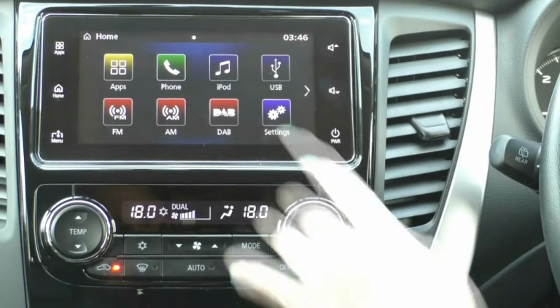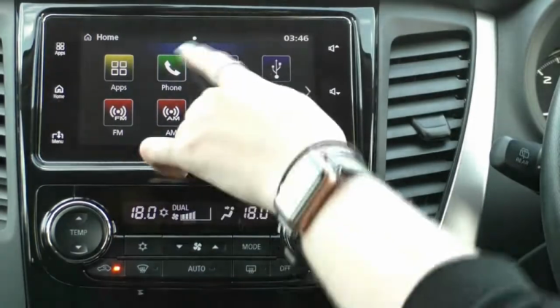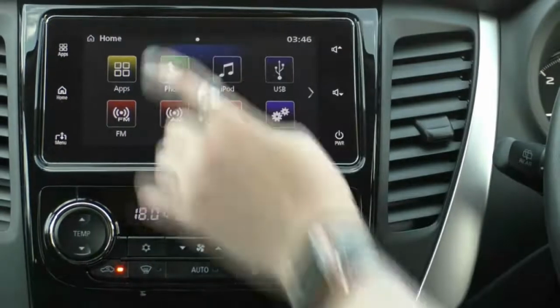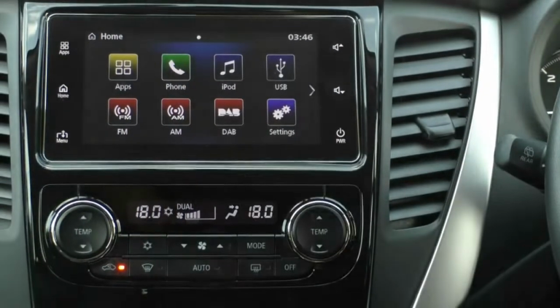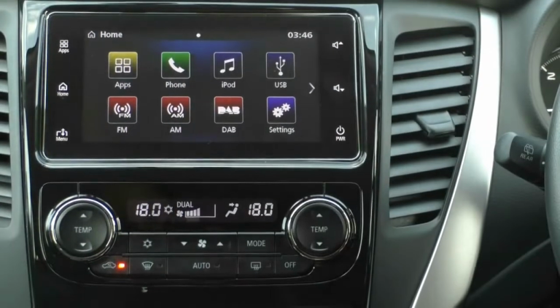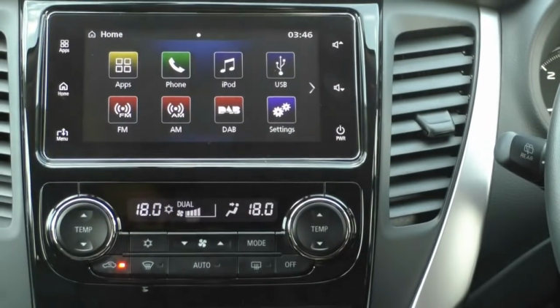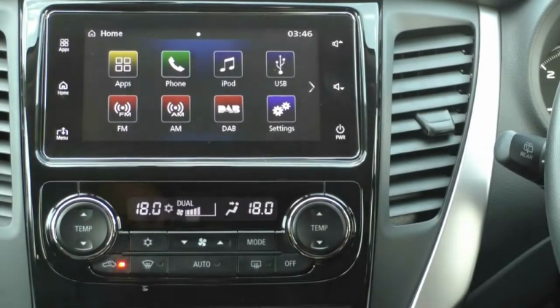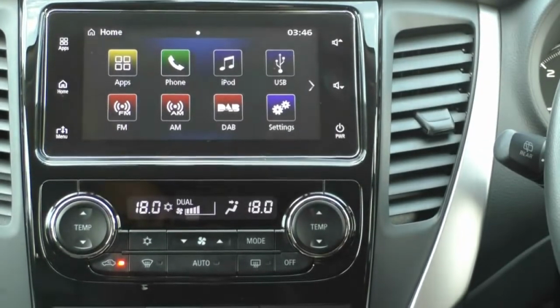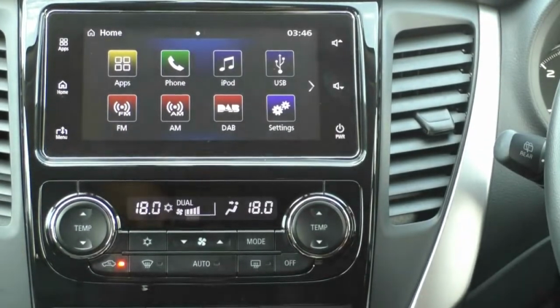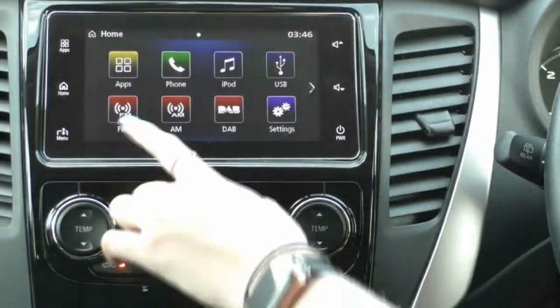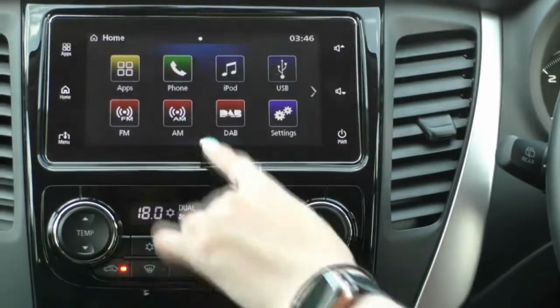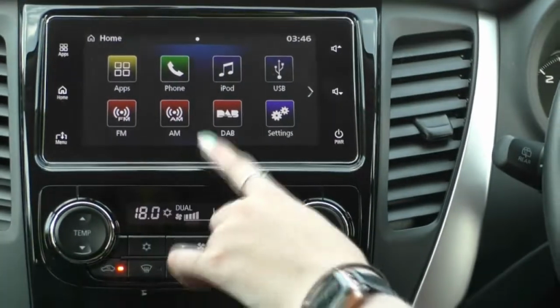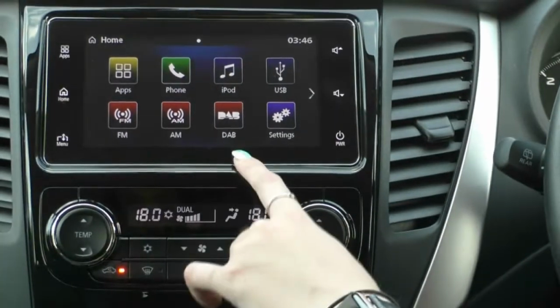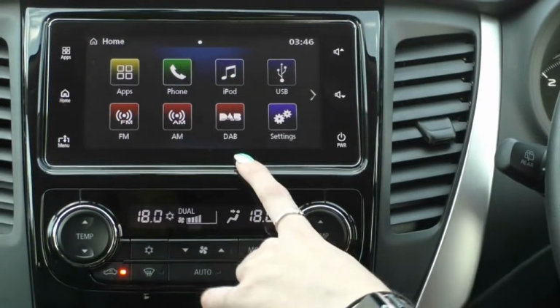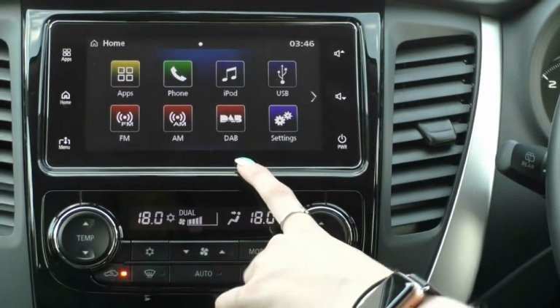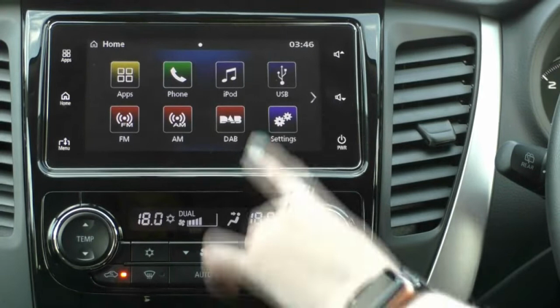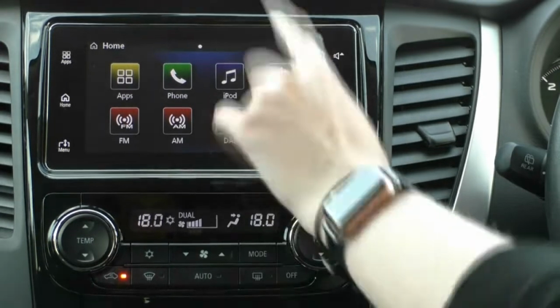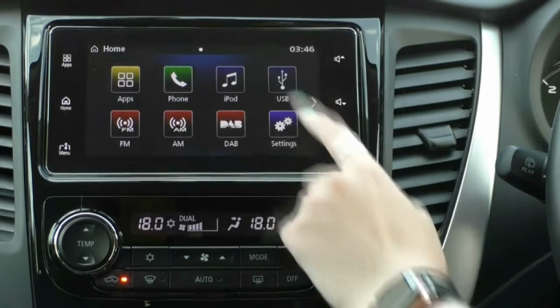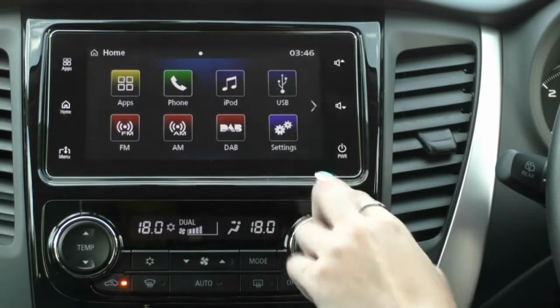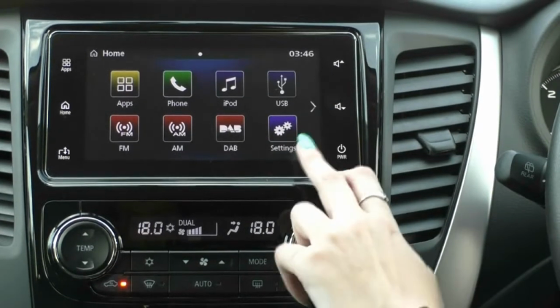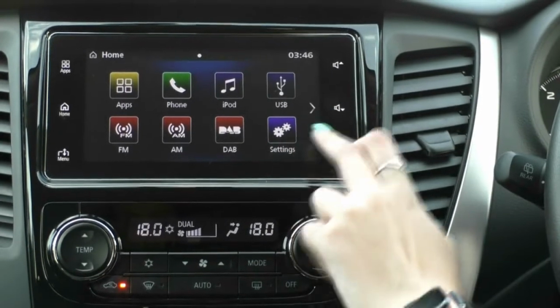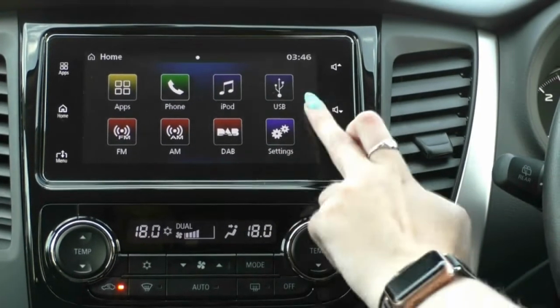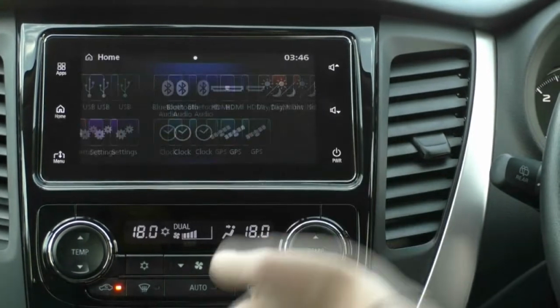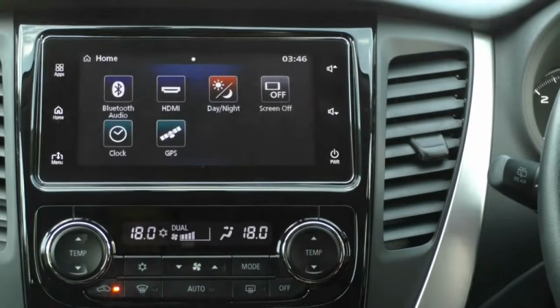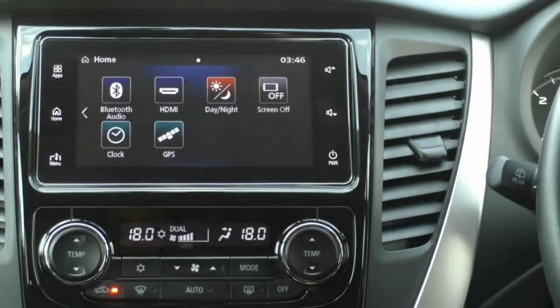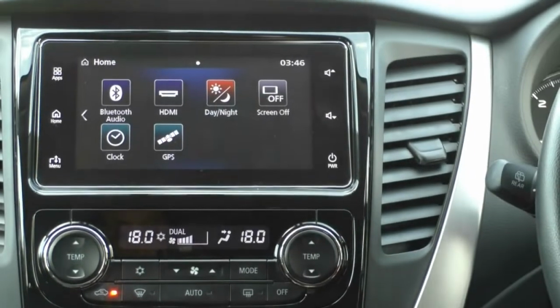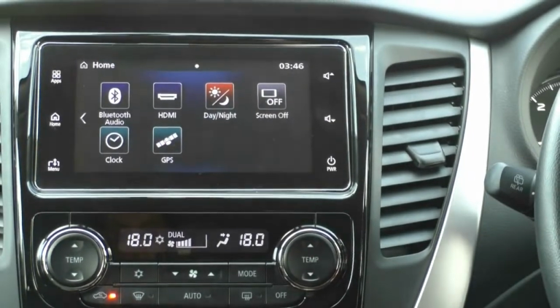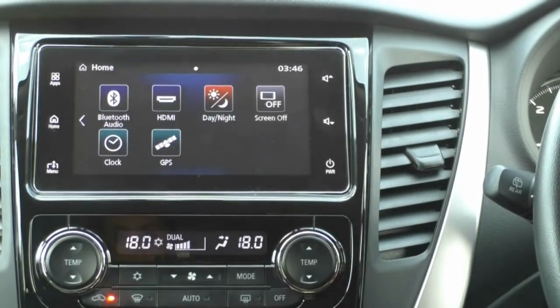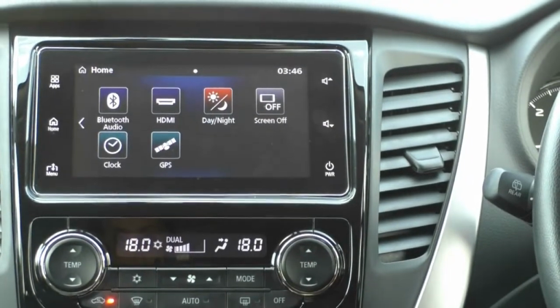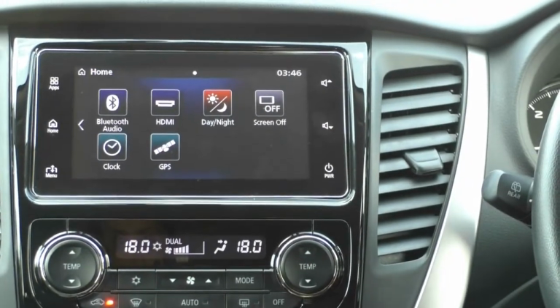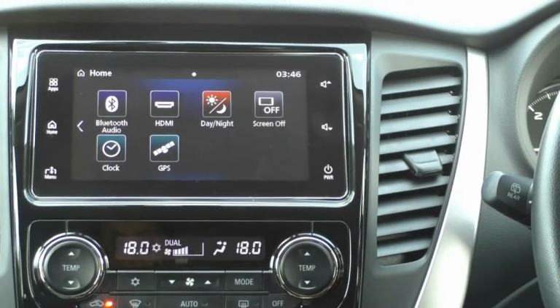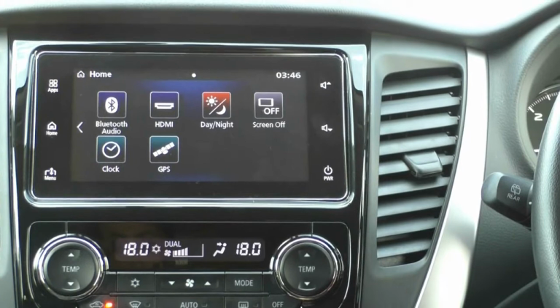You do just have regular Bluetooth as well, AM and FM radio, digital radio, USB audio, all of your settings in there as well, Bluetooth audio, and HDMI.